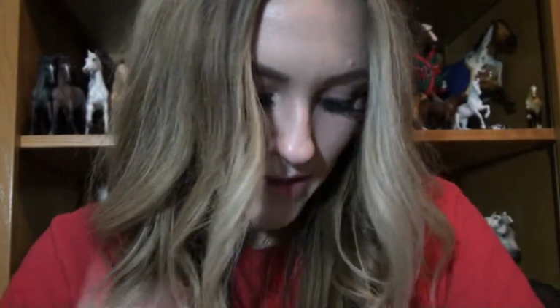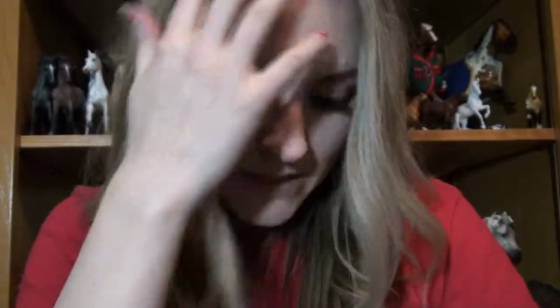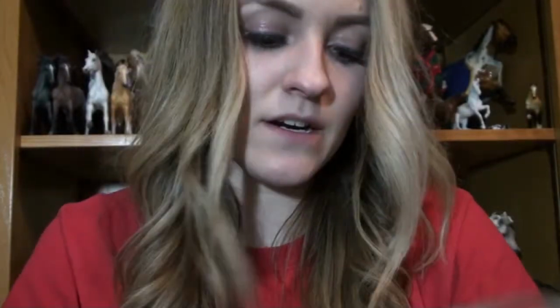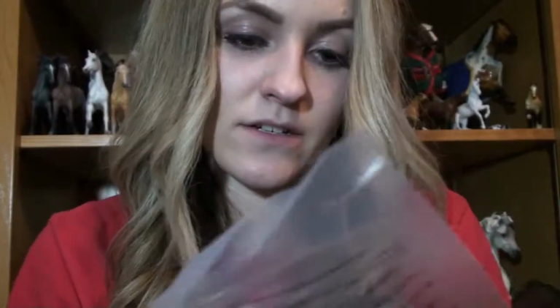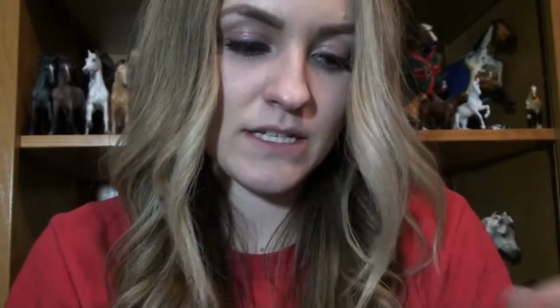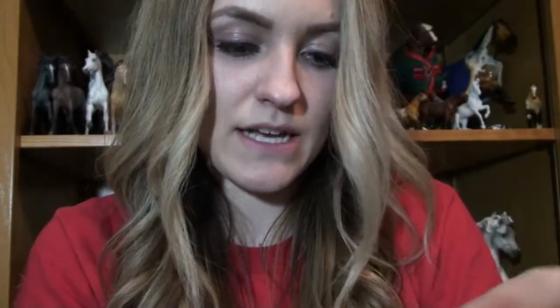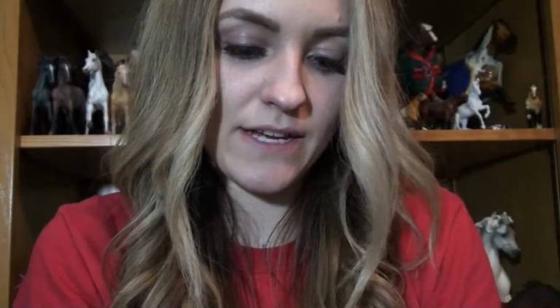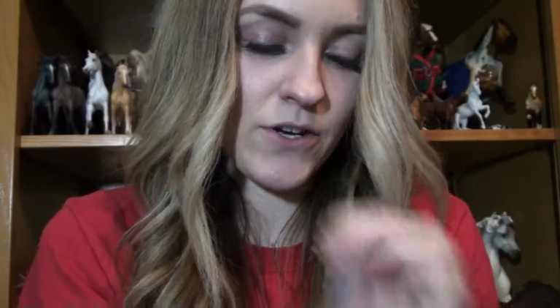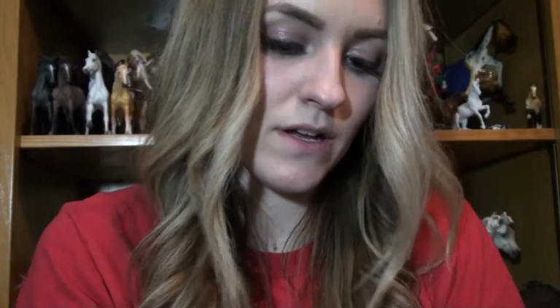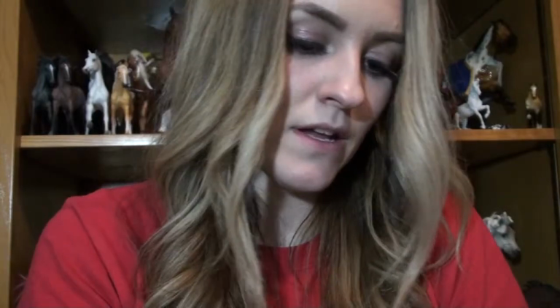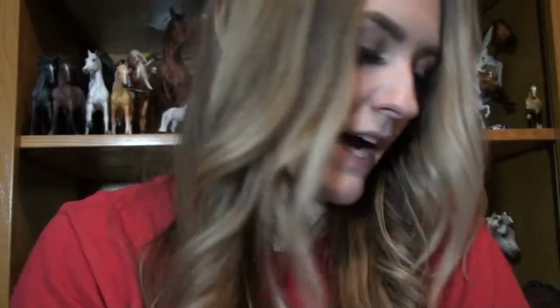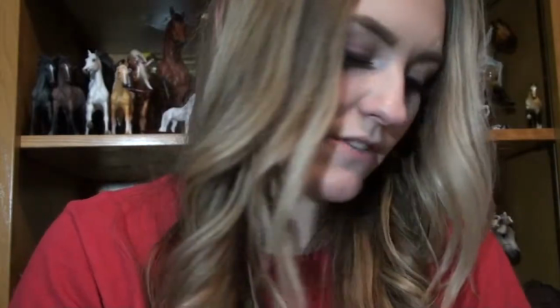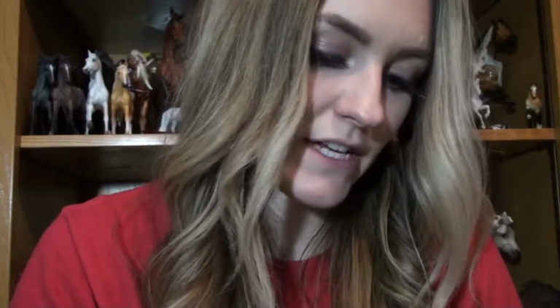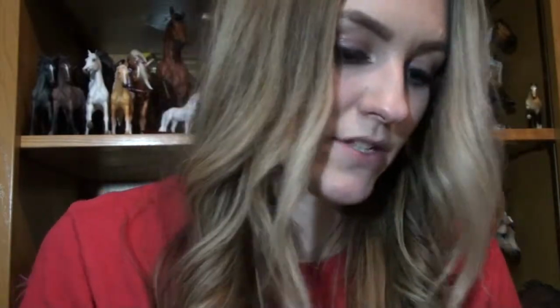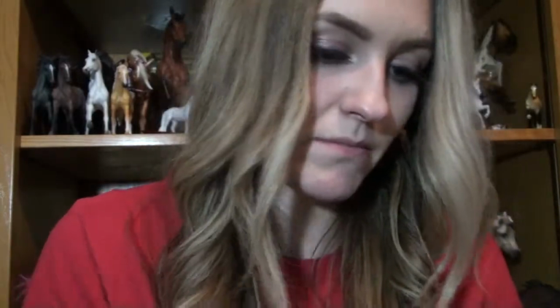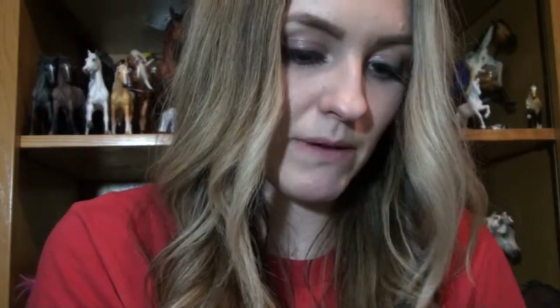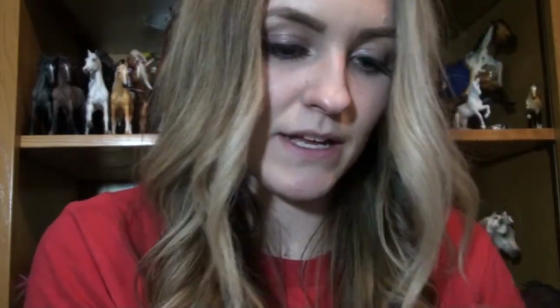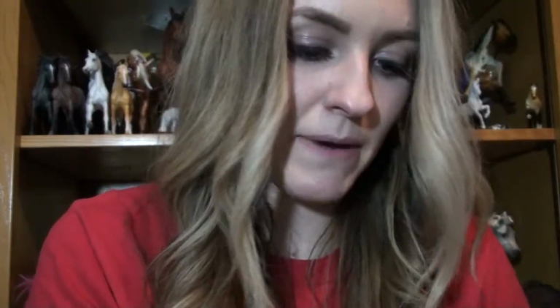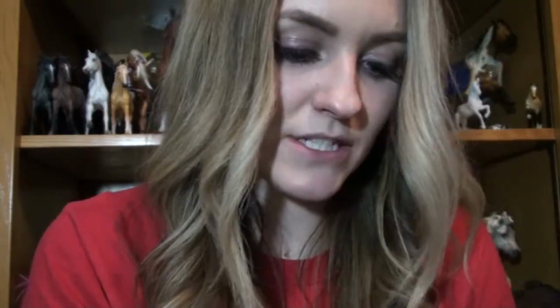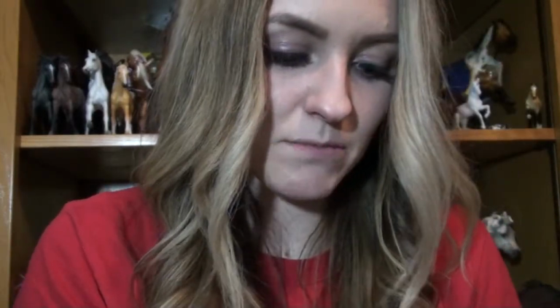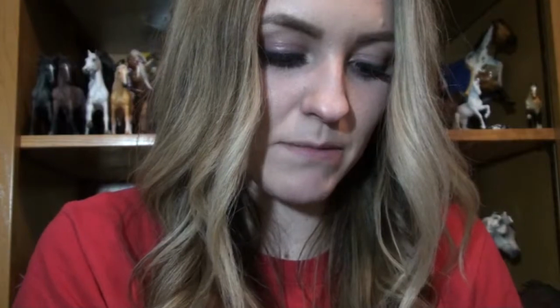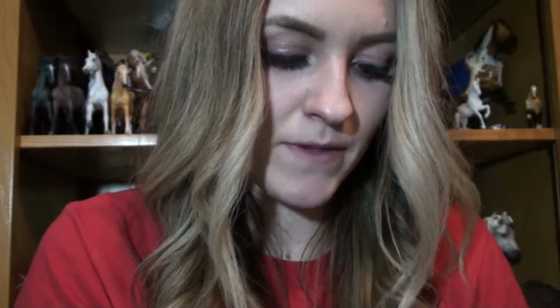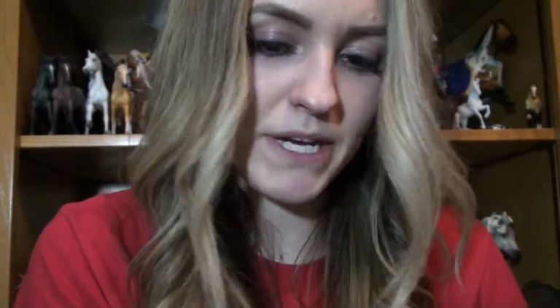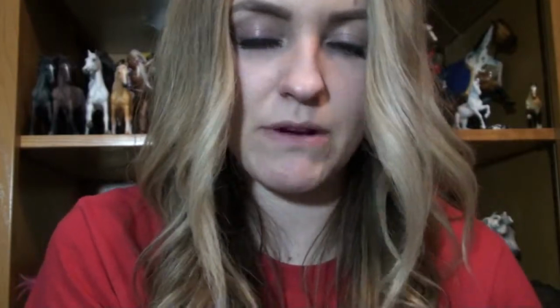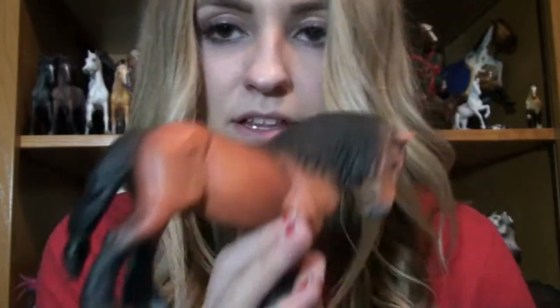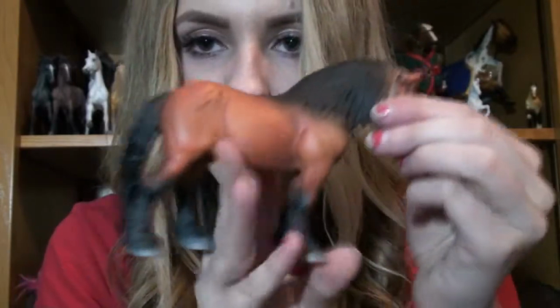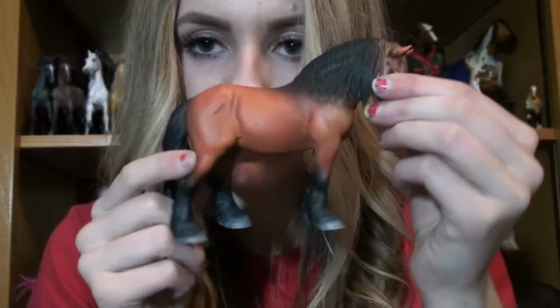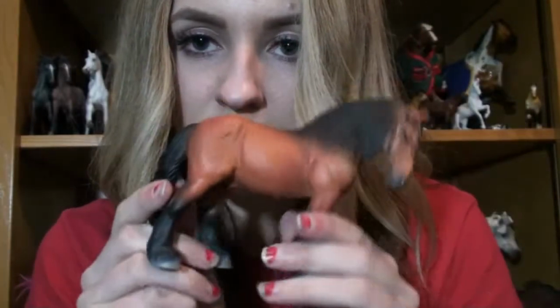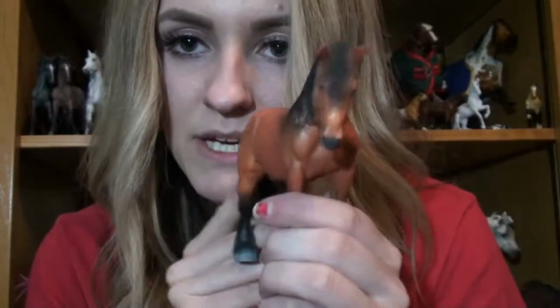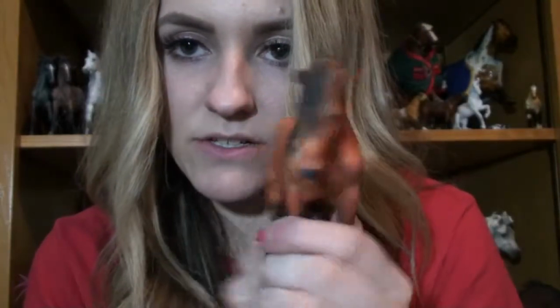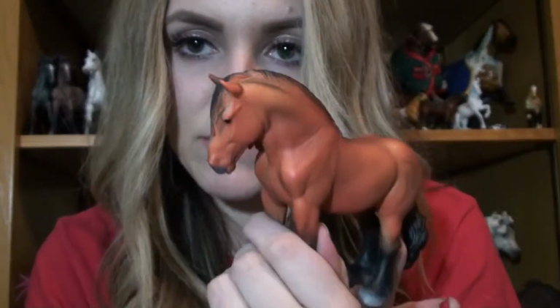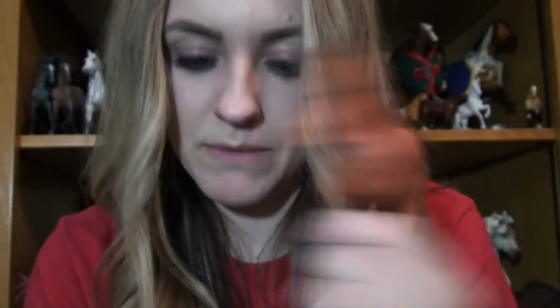This is the Ardennais Stallion. I feel like his mane should be — maybe not. In the package it didn't look as black, but on the website it looks blacker than this. He actually looks okay once you take him out.